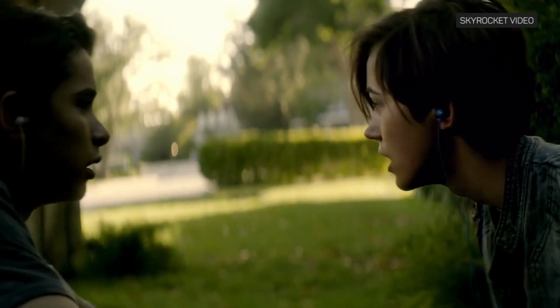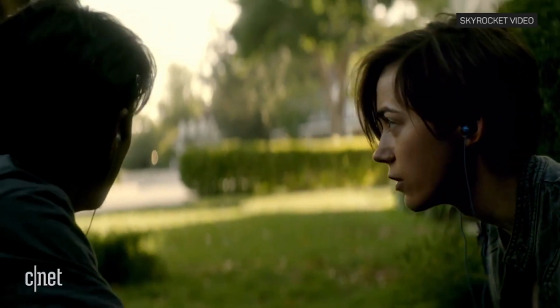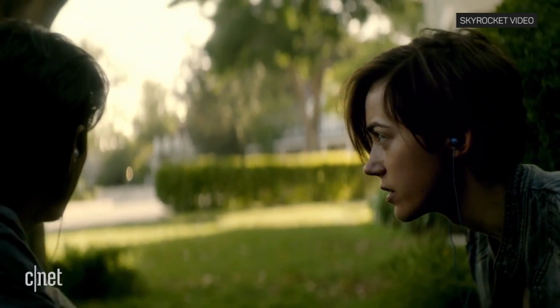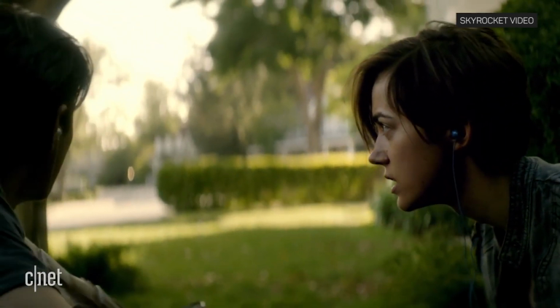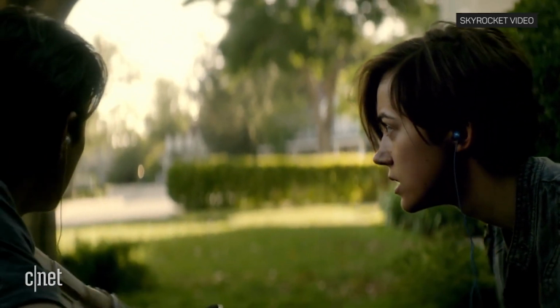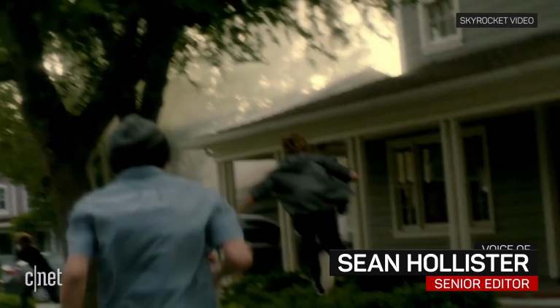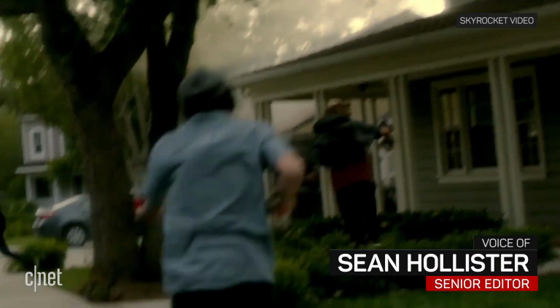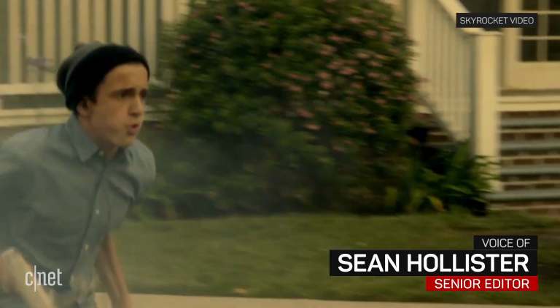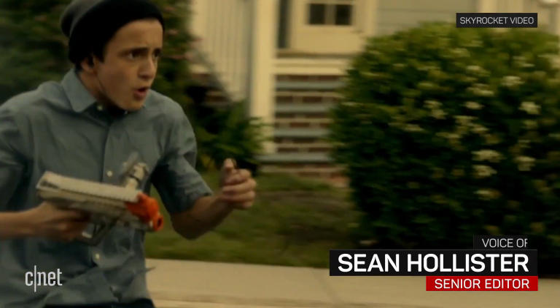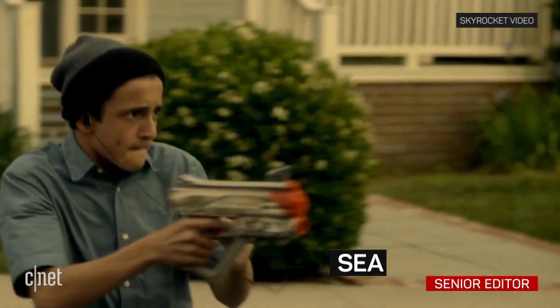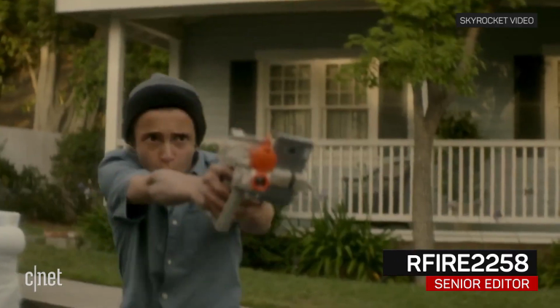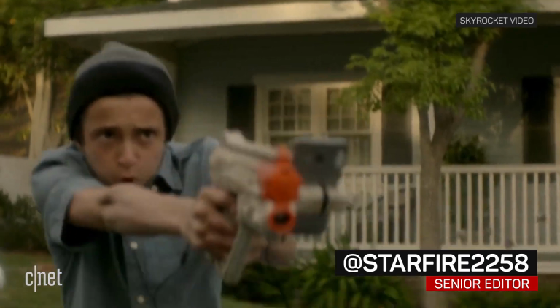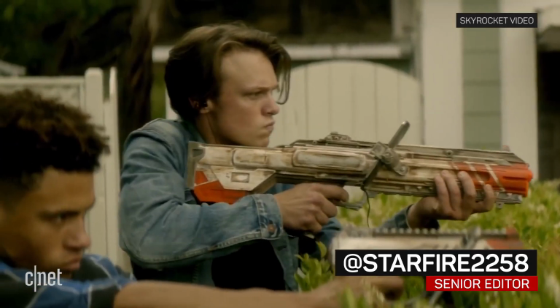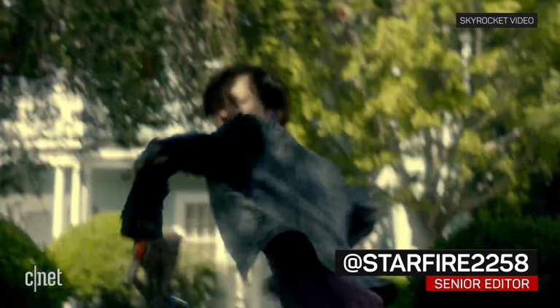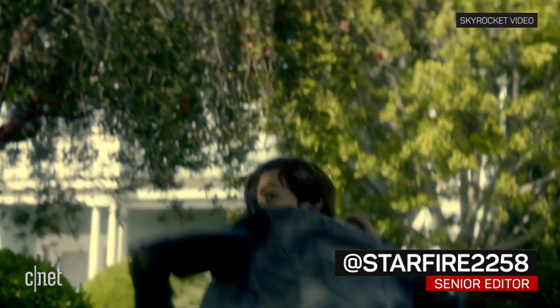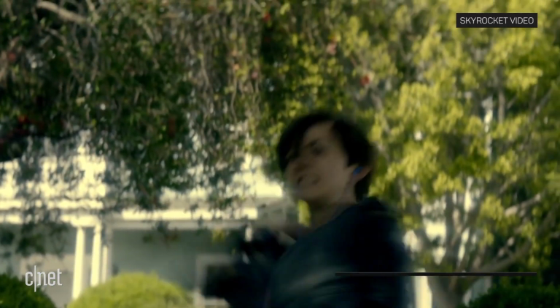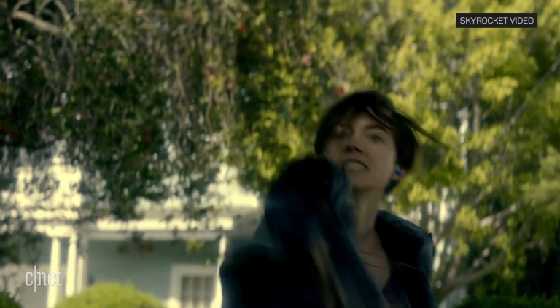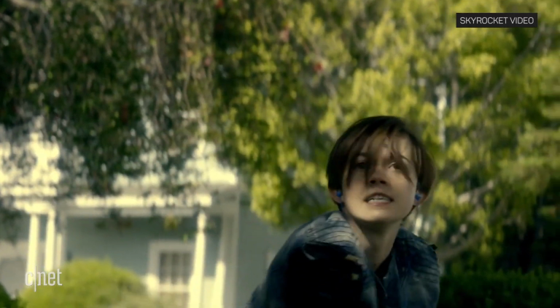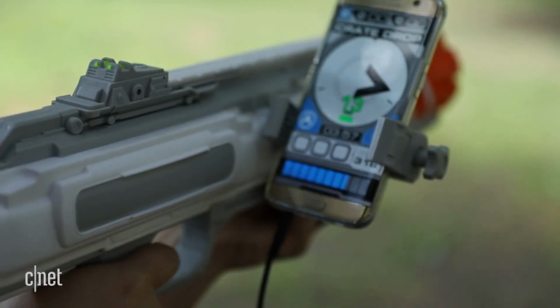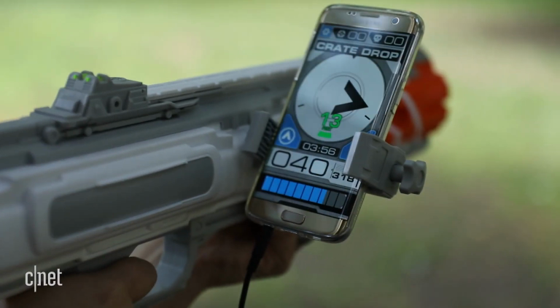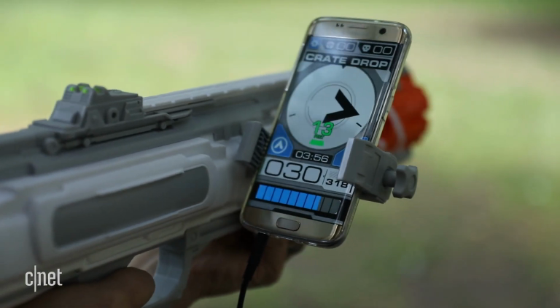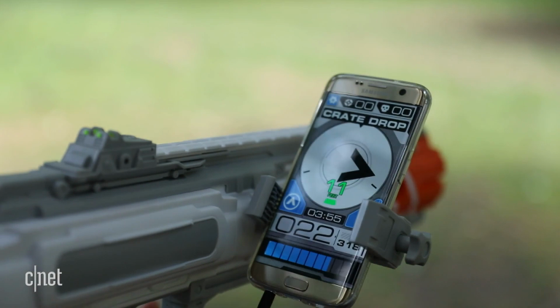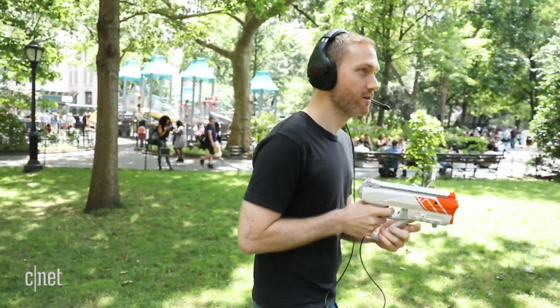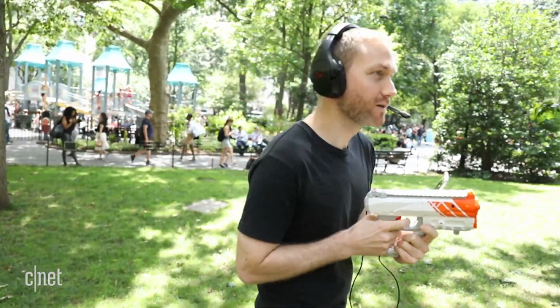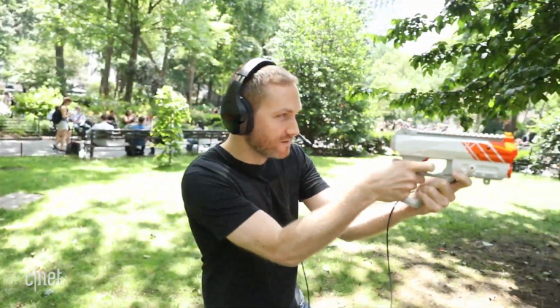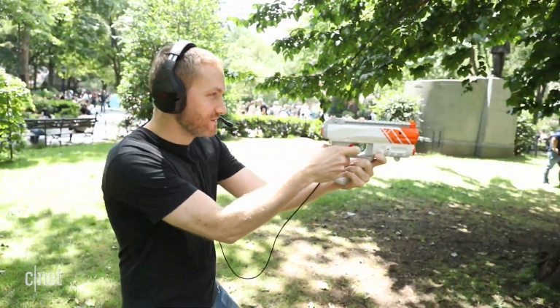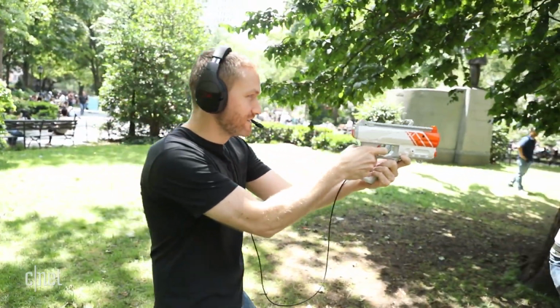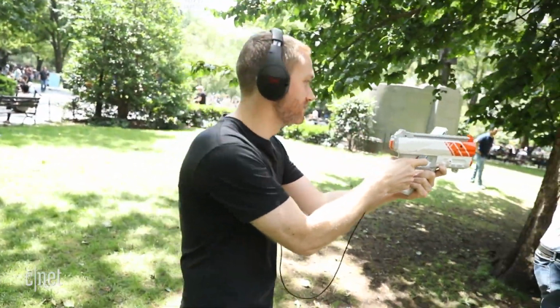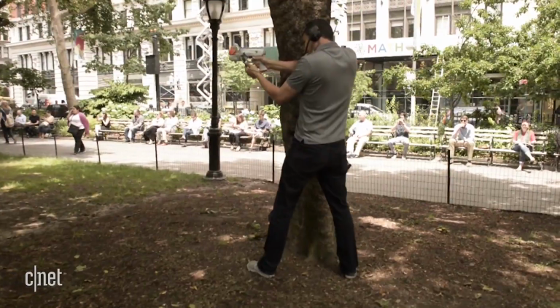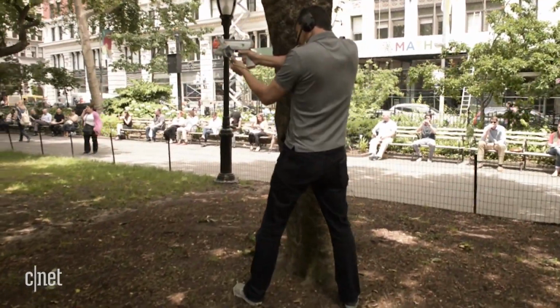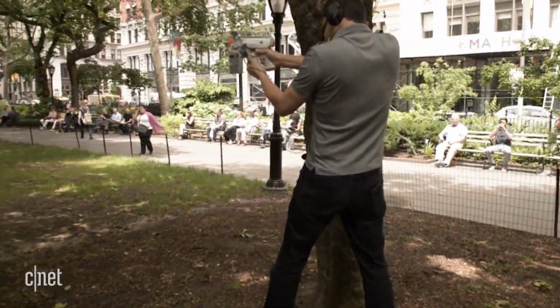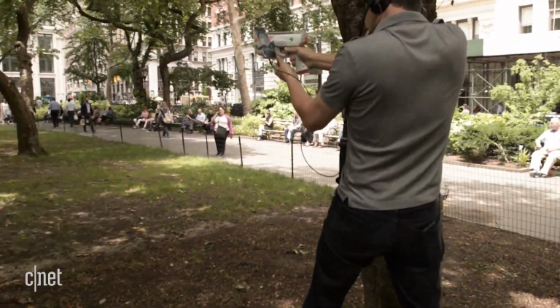Have you ever wanted to play Call of Duty in real life? This might be the next best thing, blasting away with pistols, rifles and grenades in an augmented reality arena. It's called Recoil, and it's a lot like Laser Tag, if Laser Tag were invented in 2017.